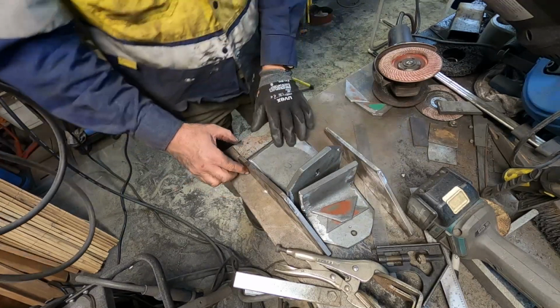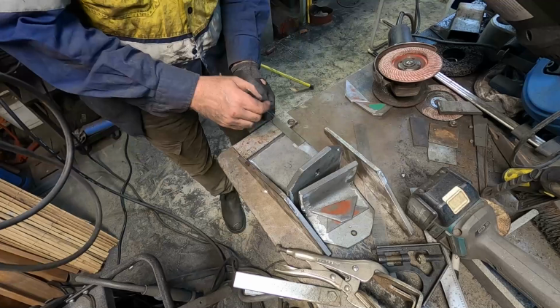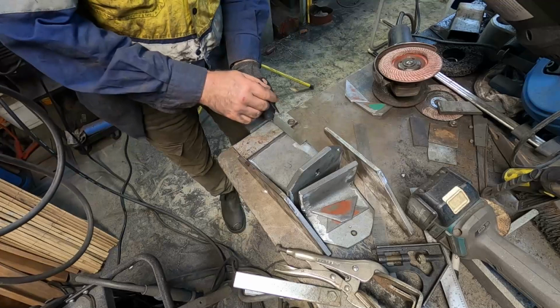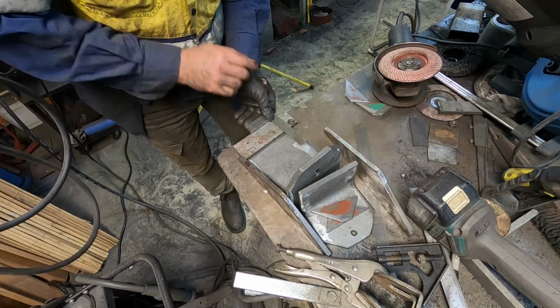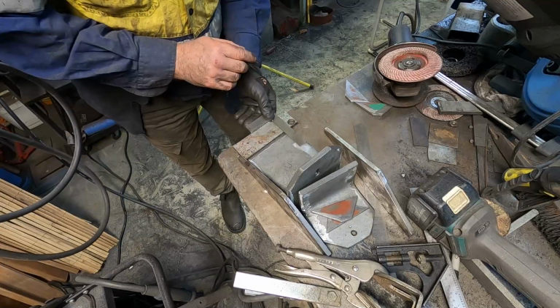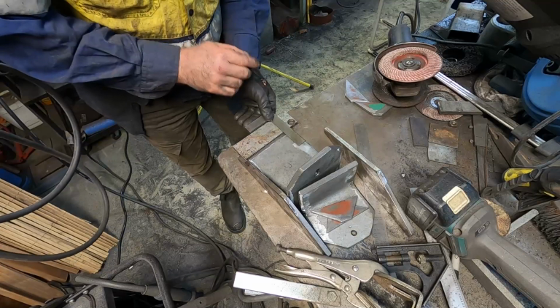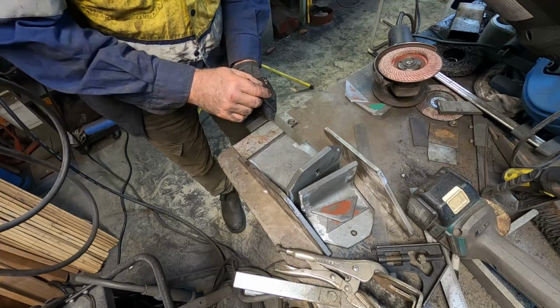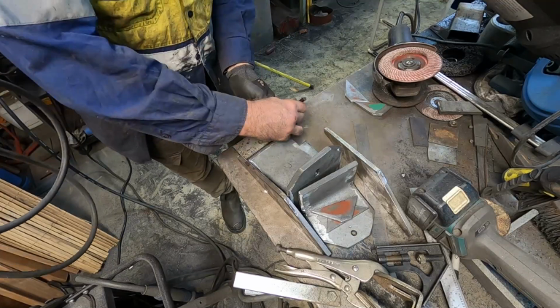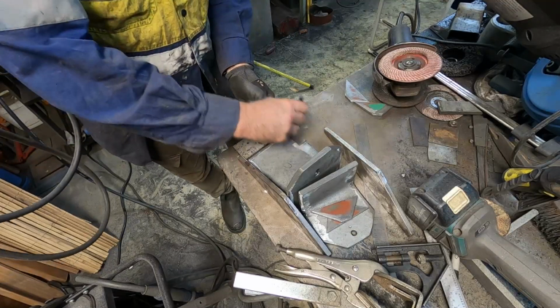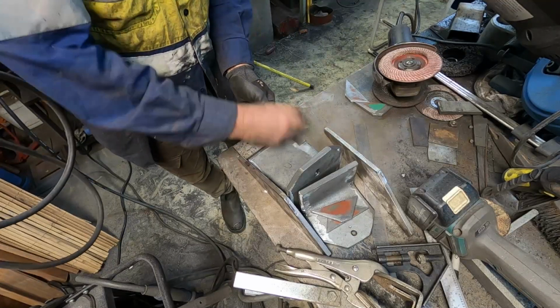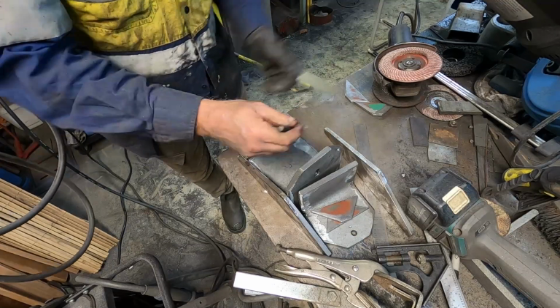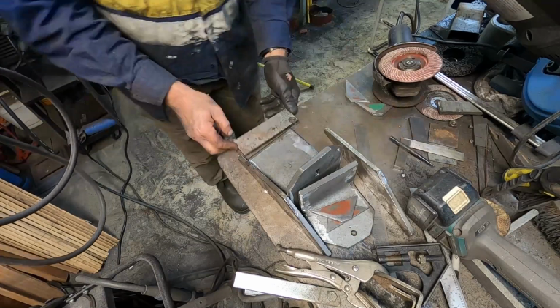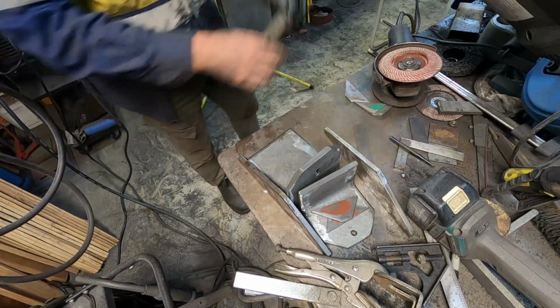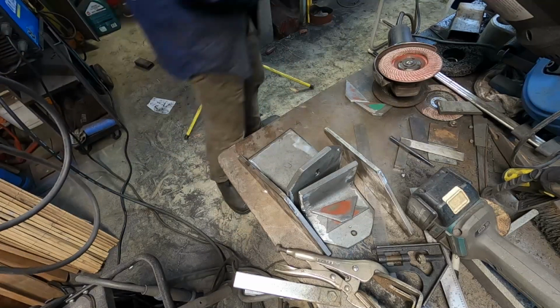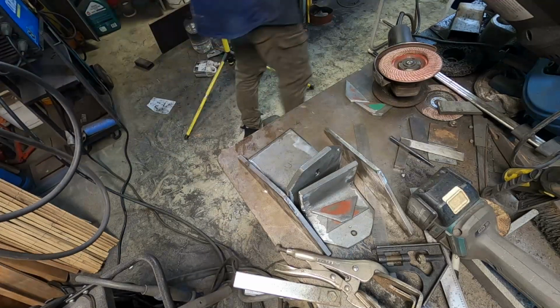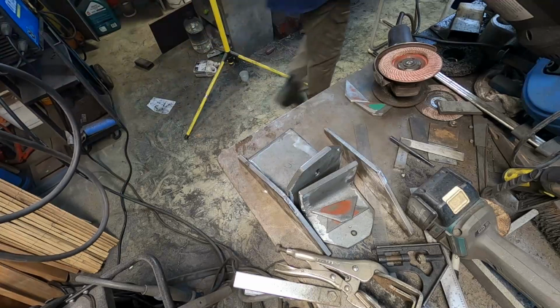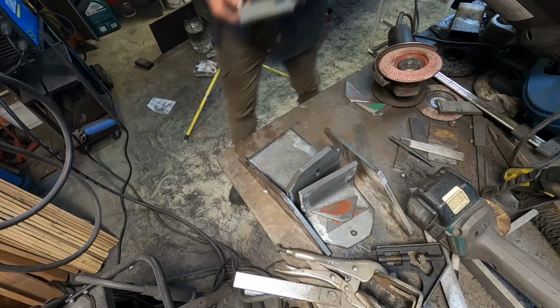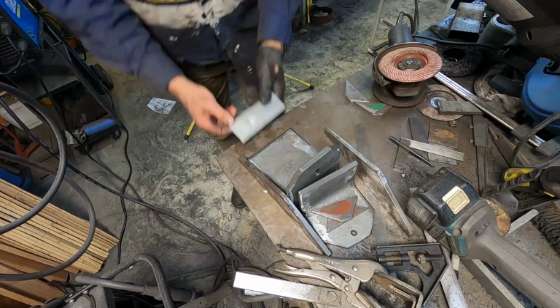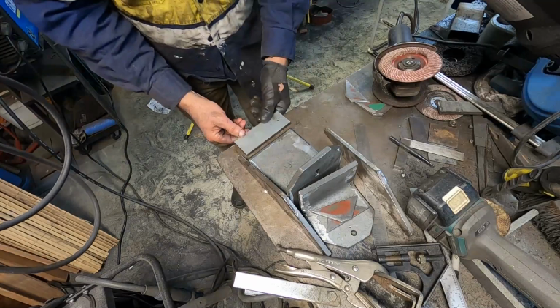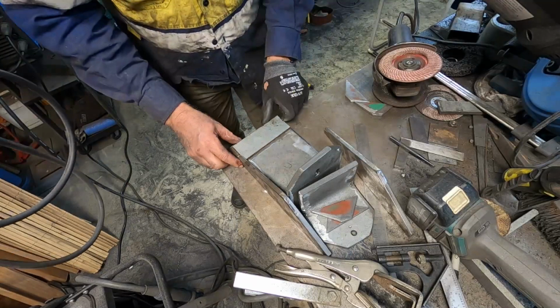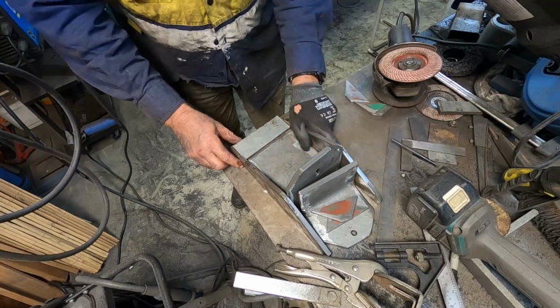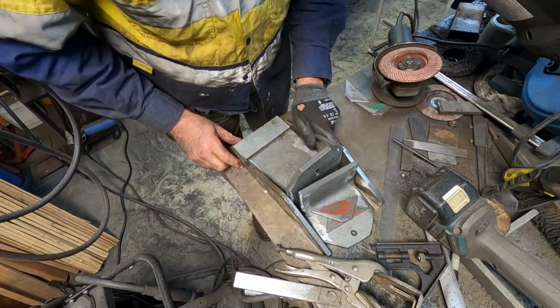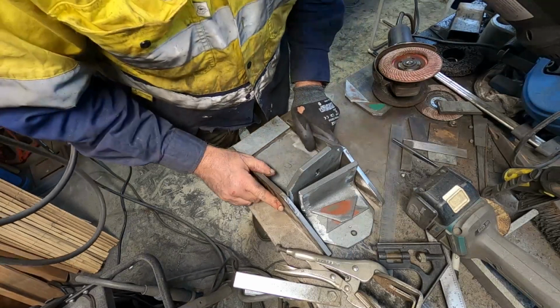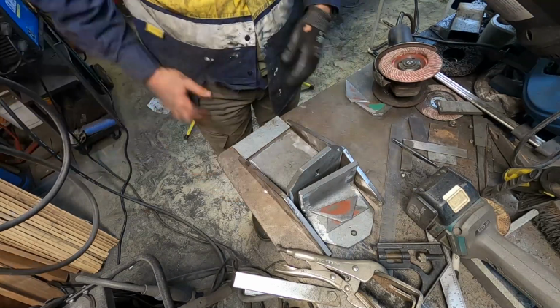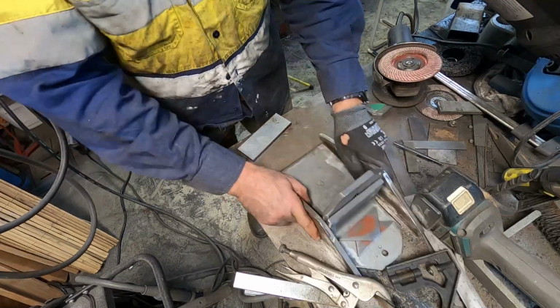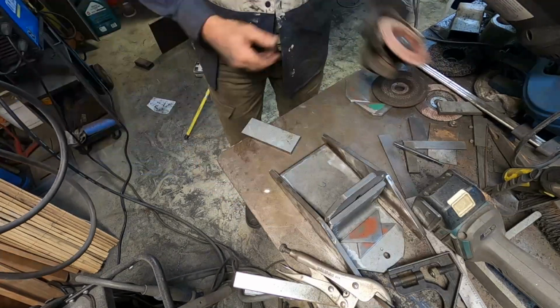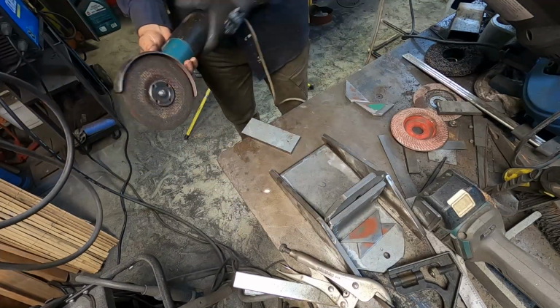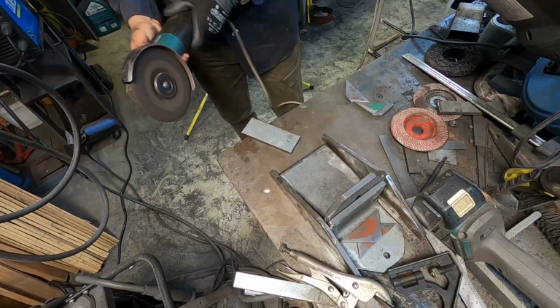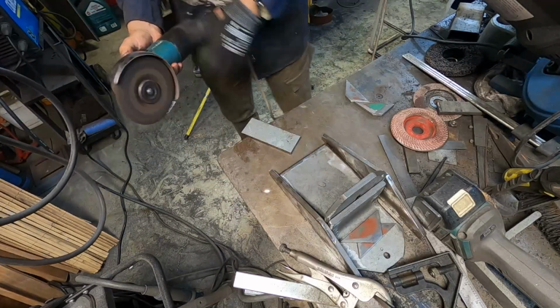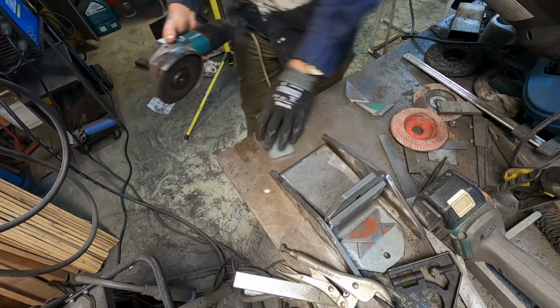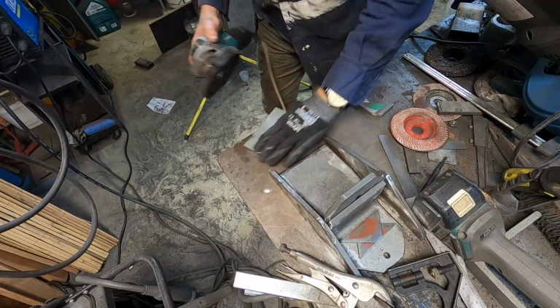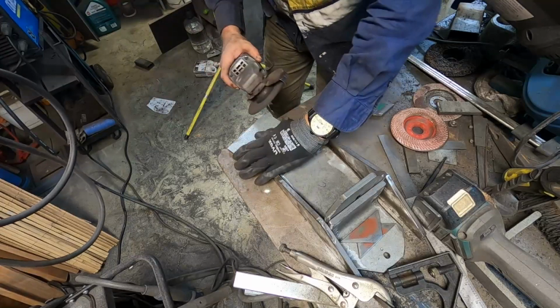This video is a sped-up series of clips showing how I made the torsion brackets — the chassis-to-subframe torsion brackets.